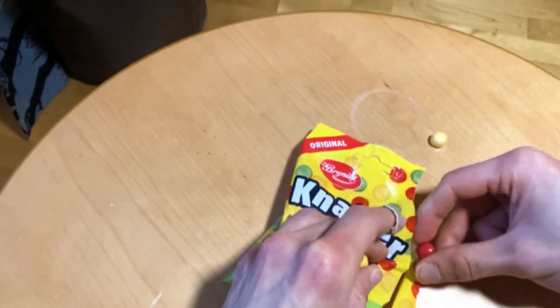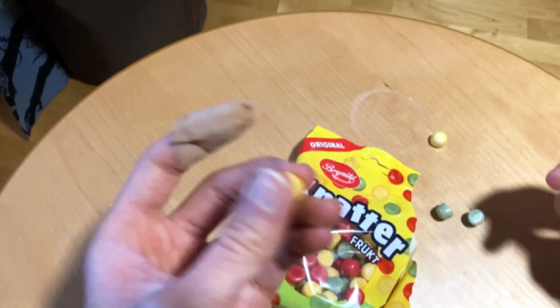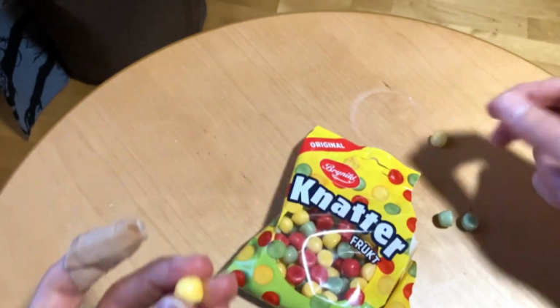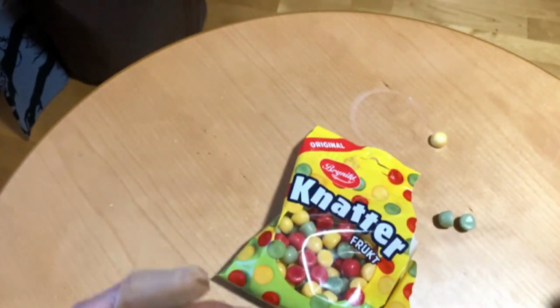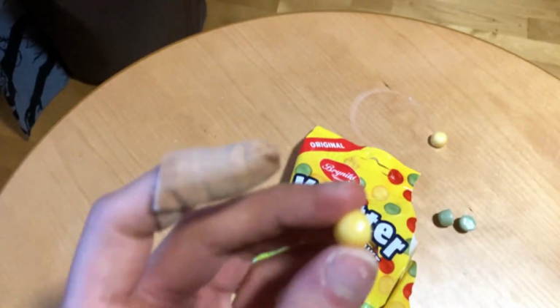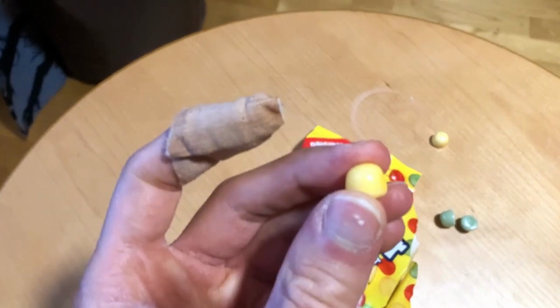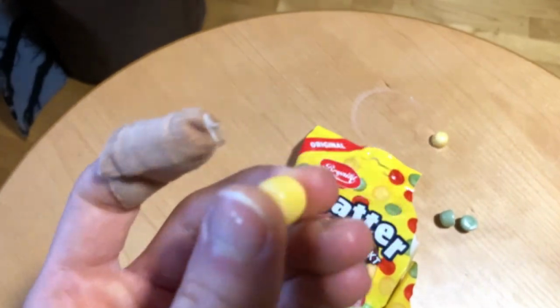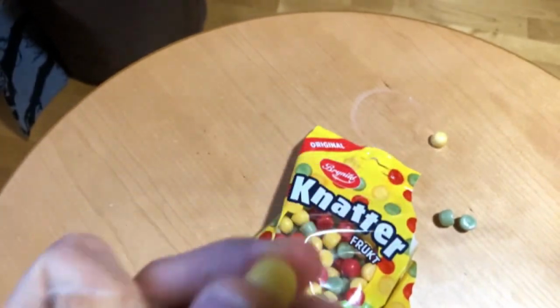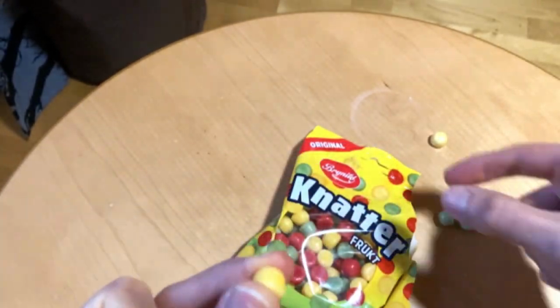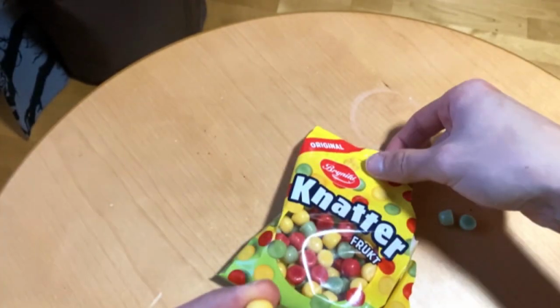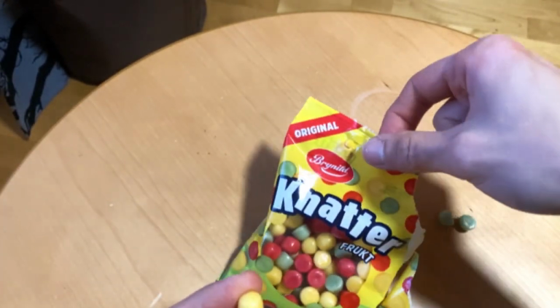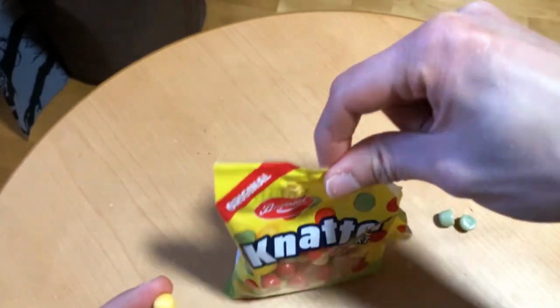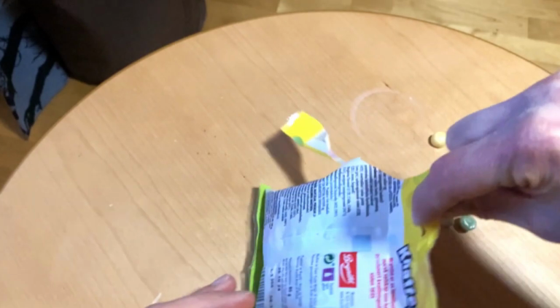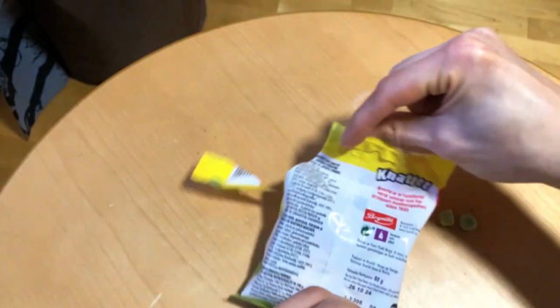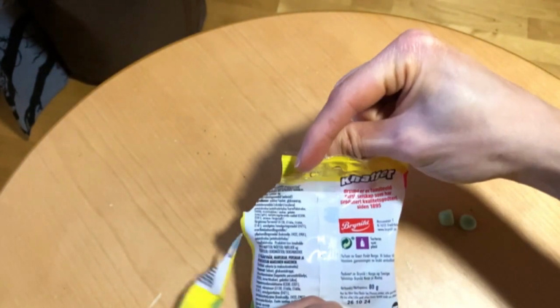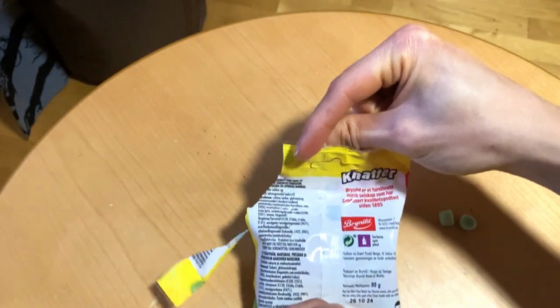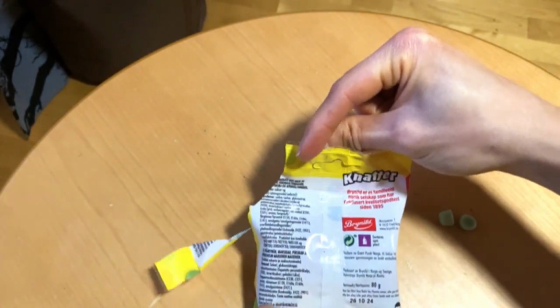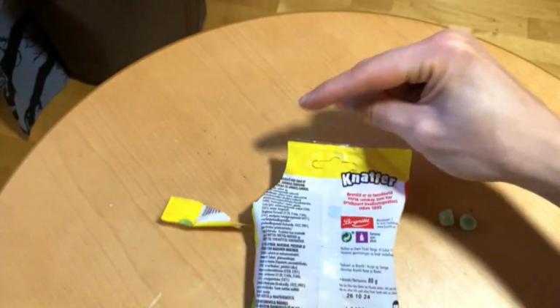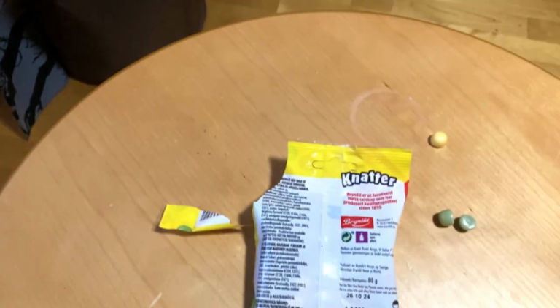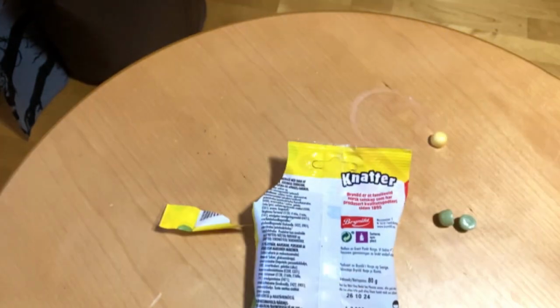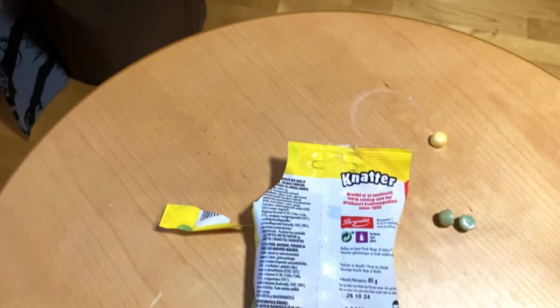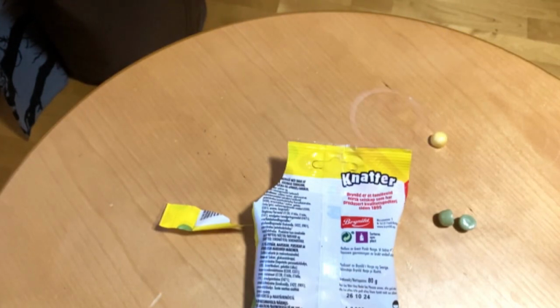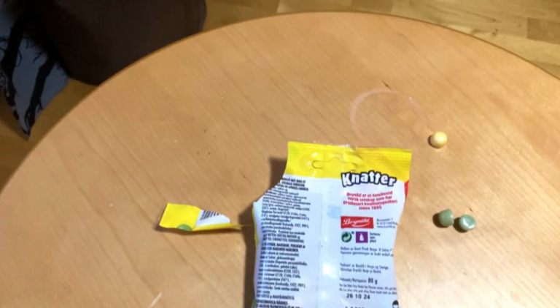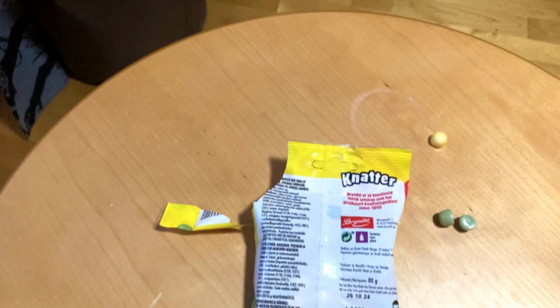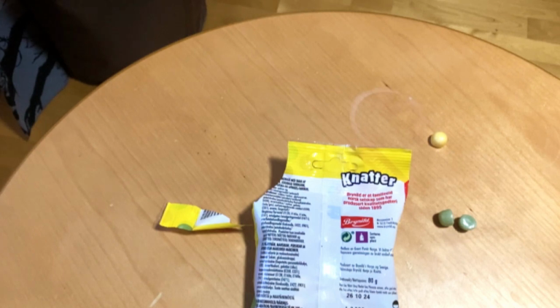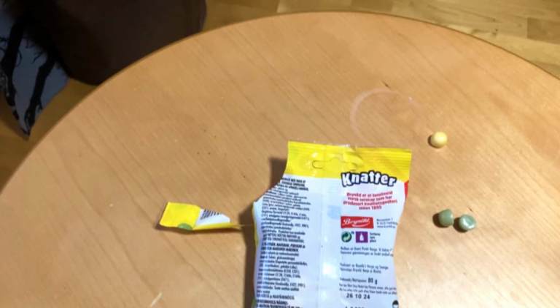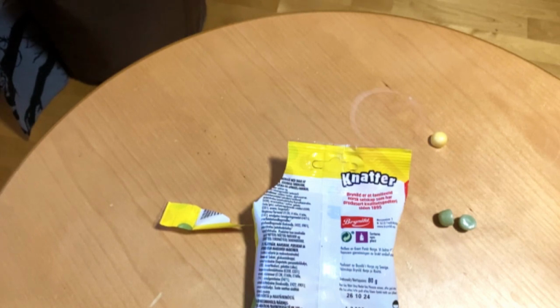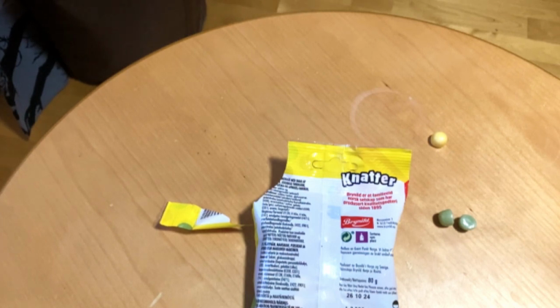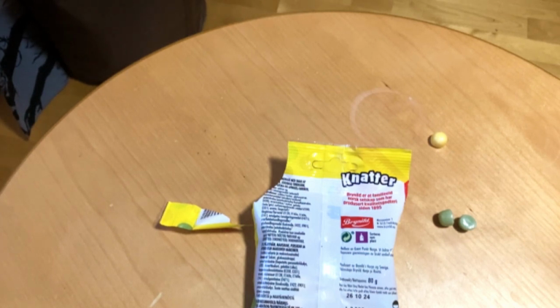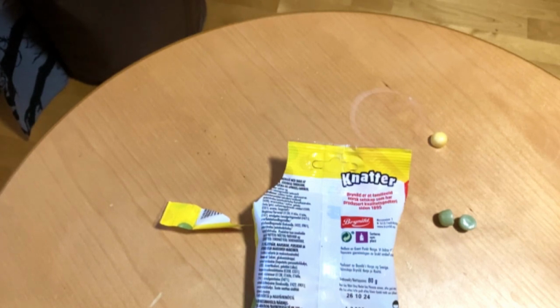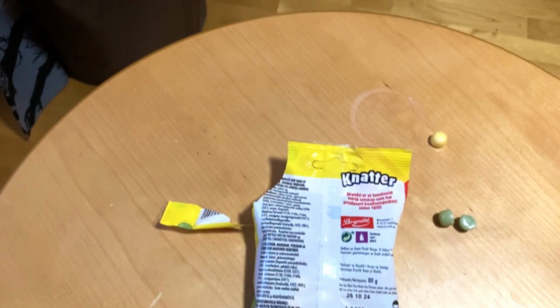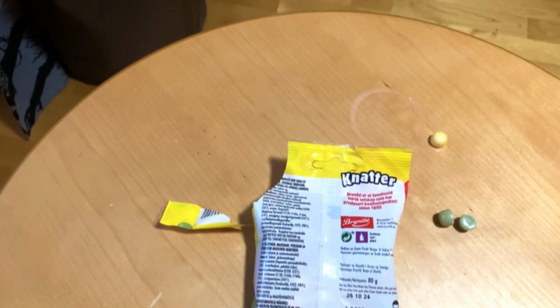Why not just taste these. I think this is the Apricot Peach. Good. Peach and Apricot flavor there. Sweet and bitter. Good as it should be.